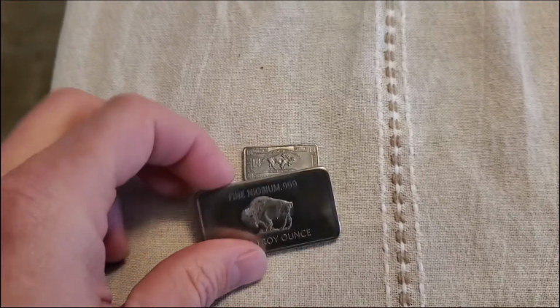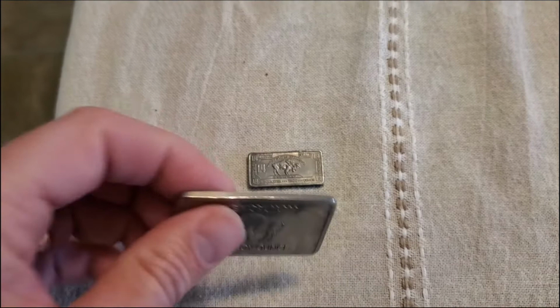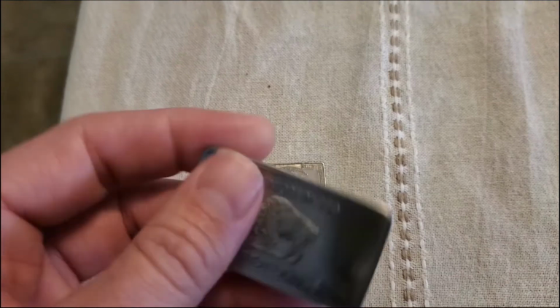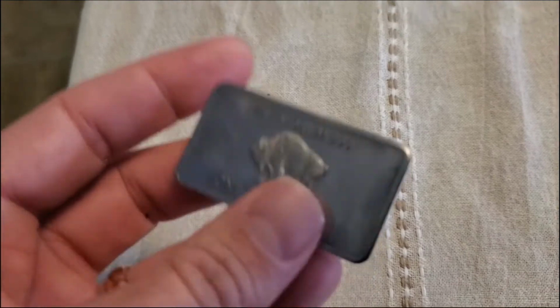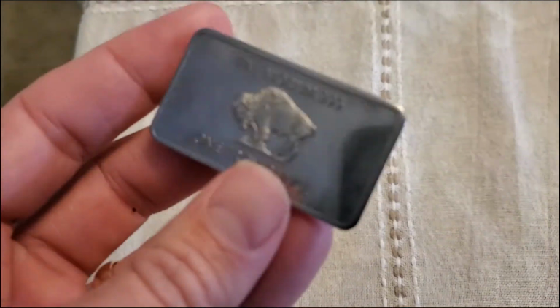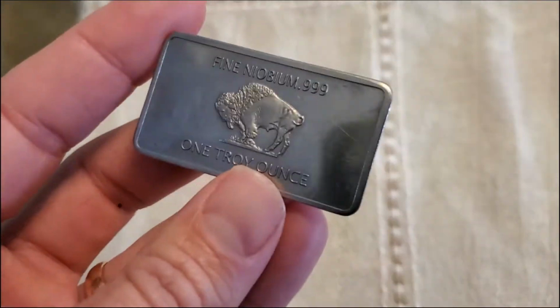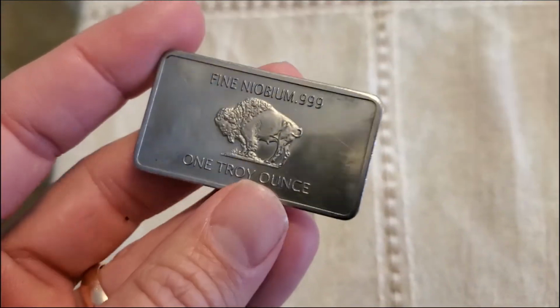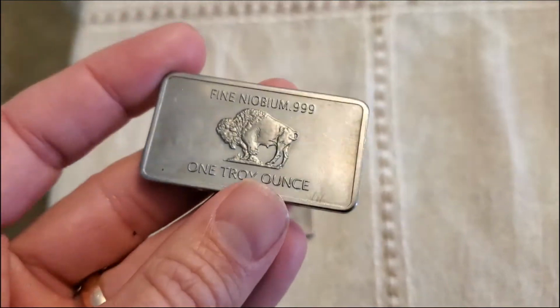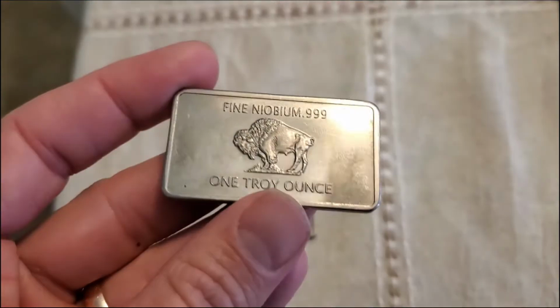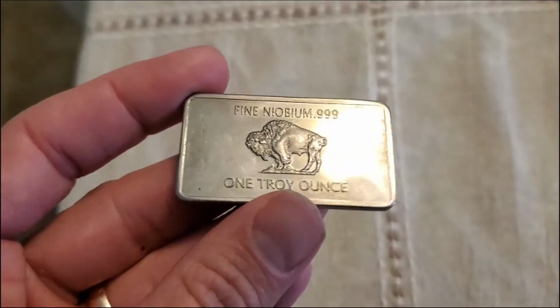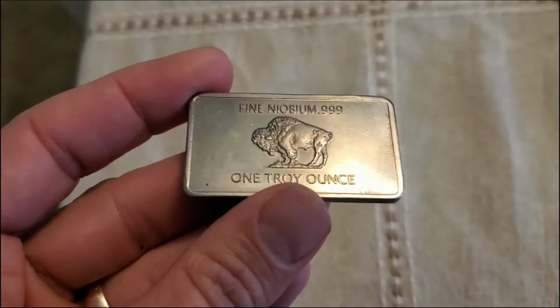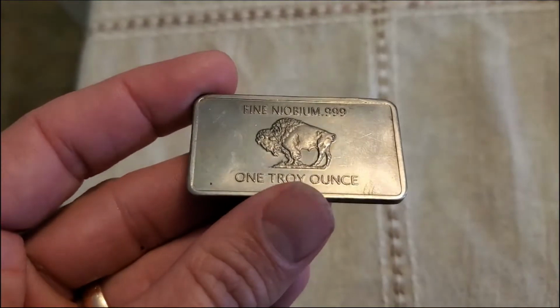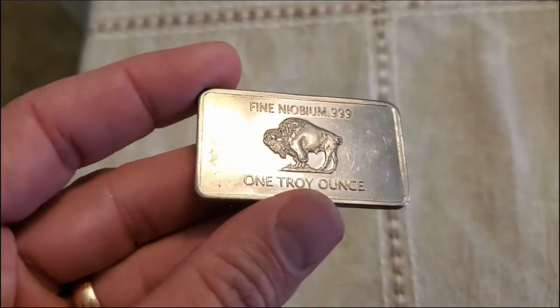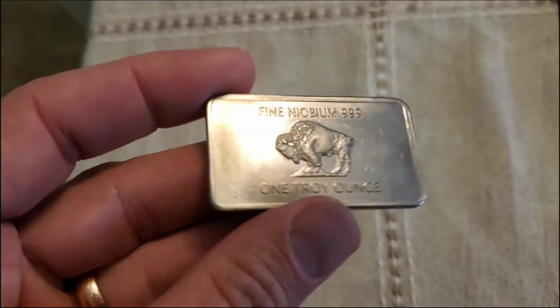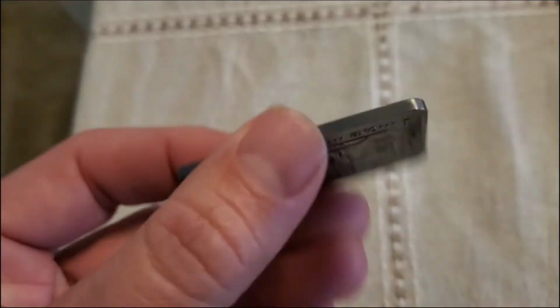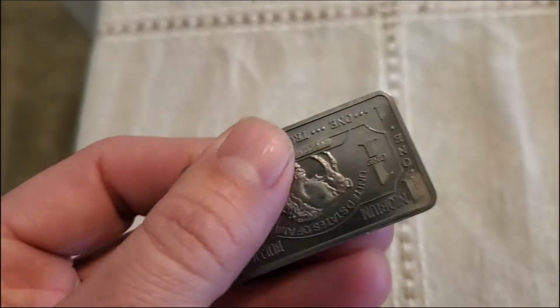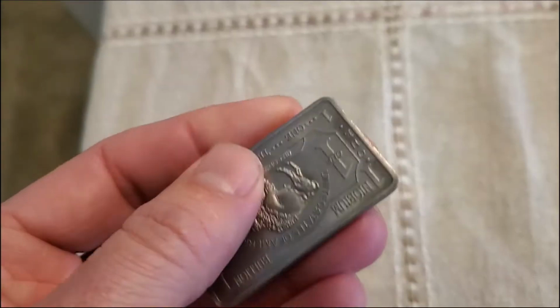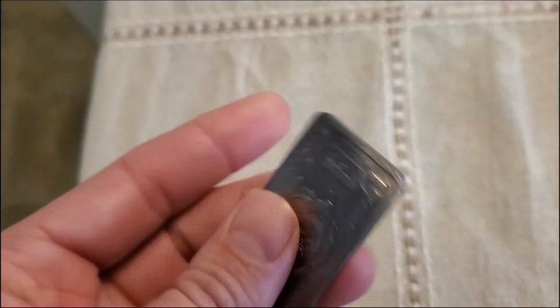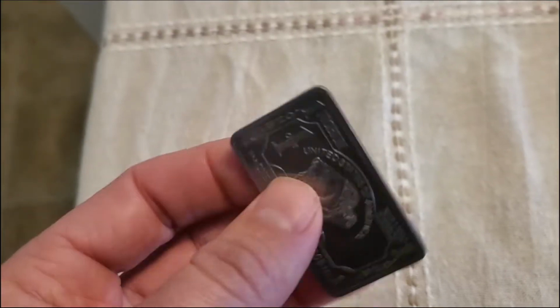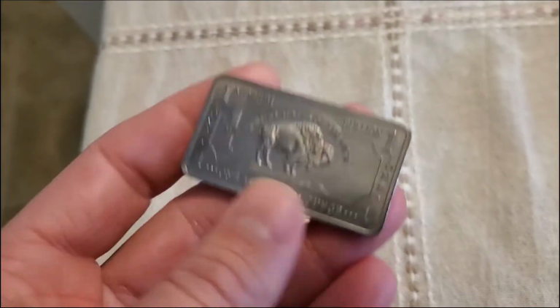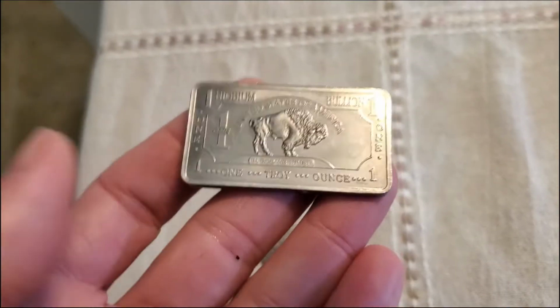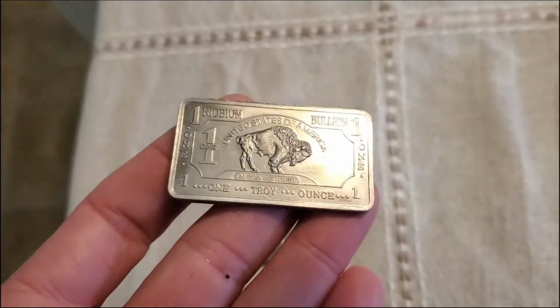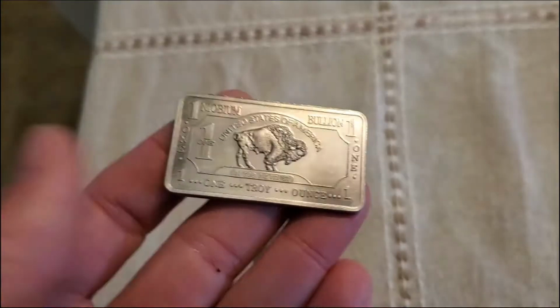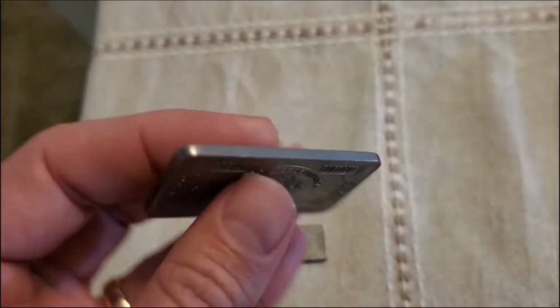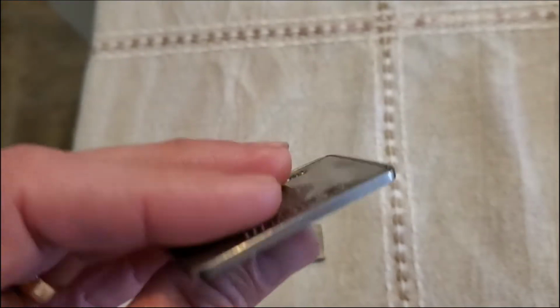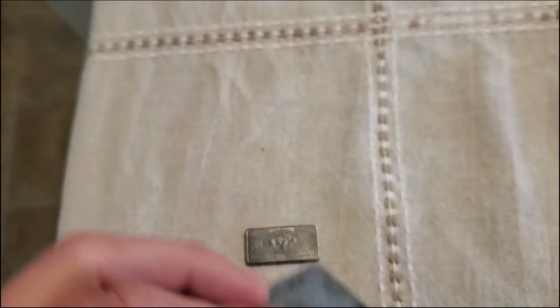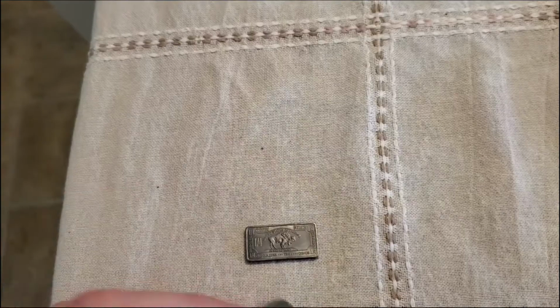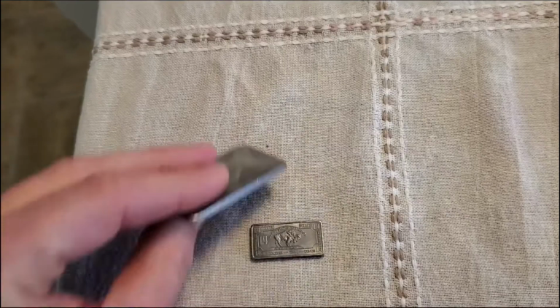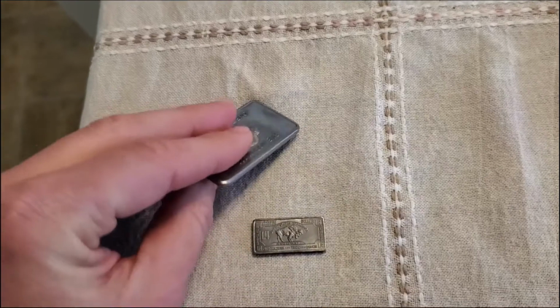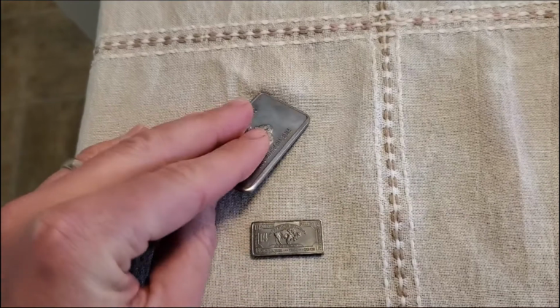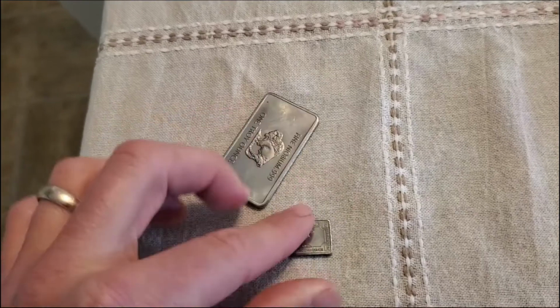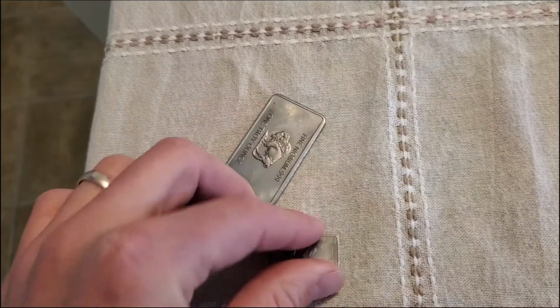Here are two bars of Niobium that I have. One is a one ounce bar and the other one is a quarter ounce bar.